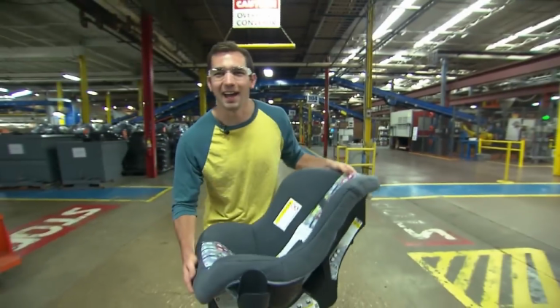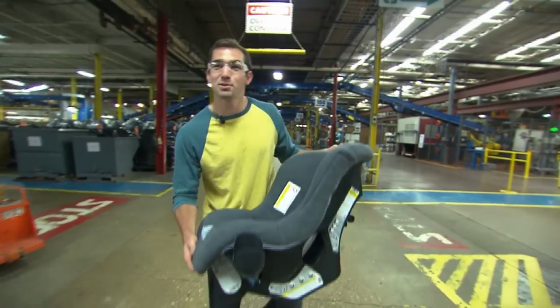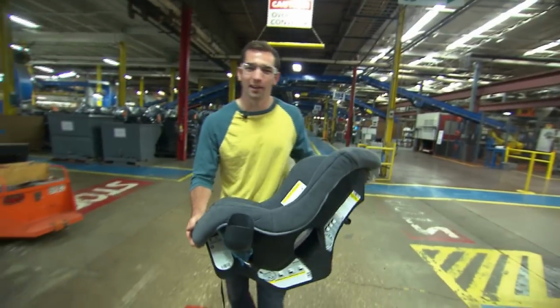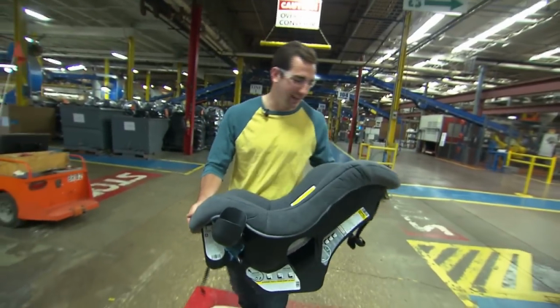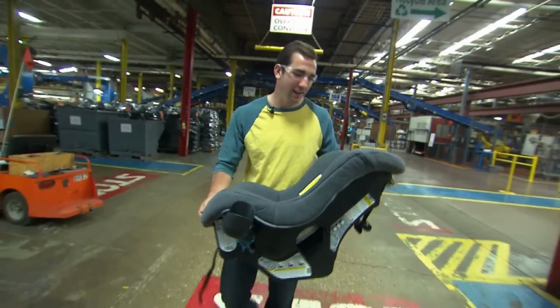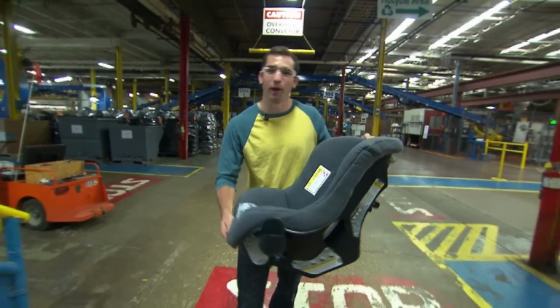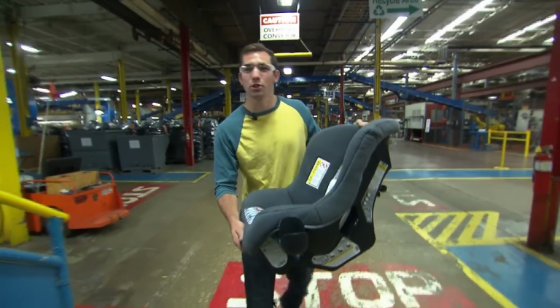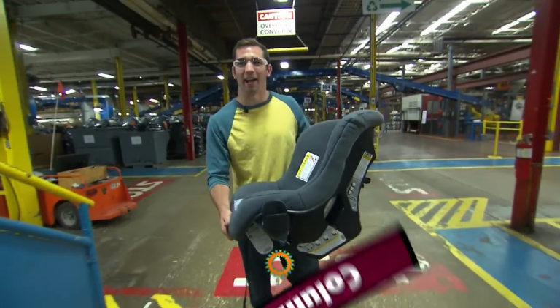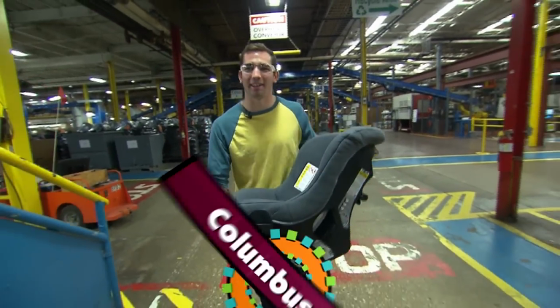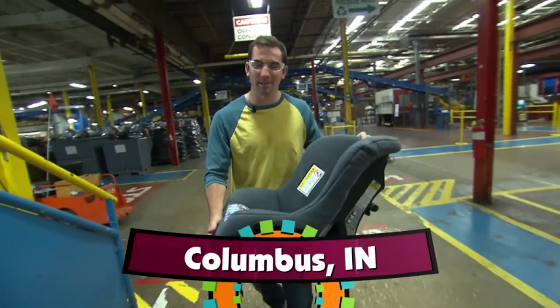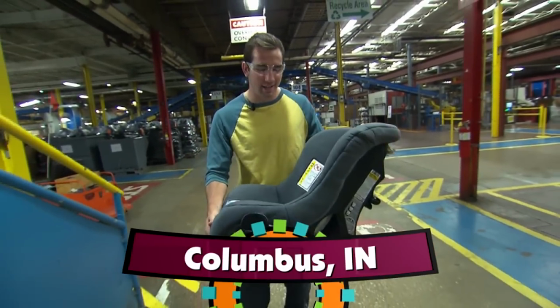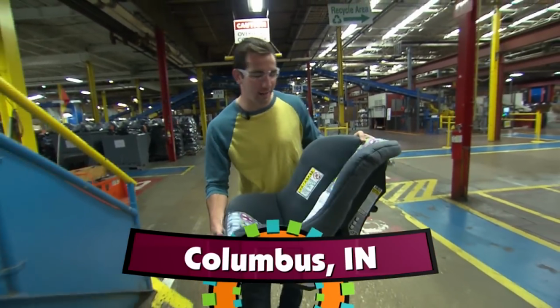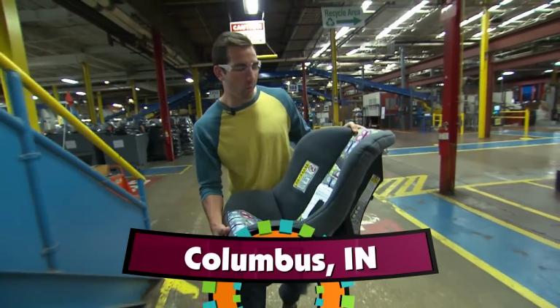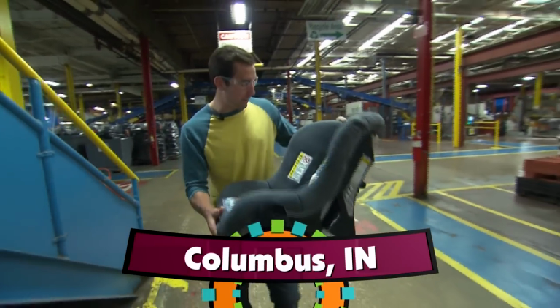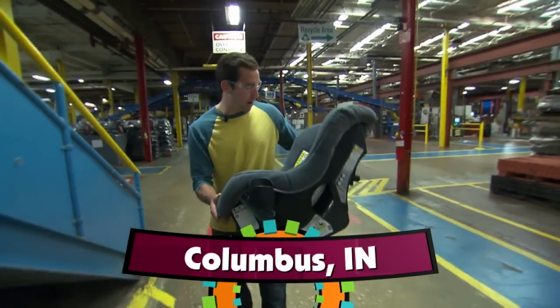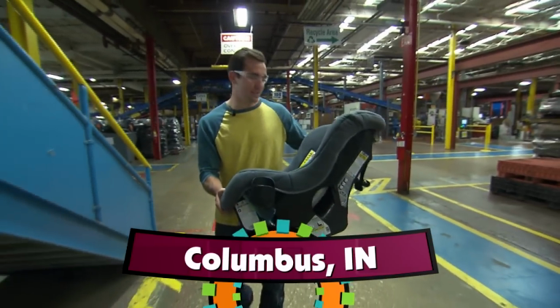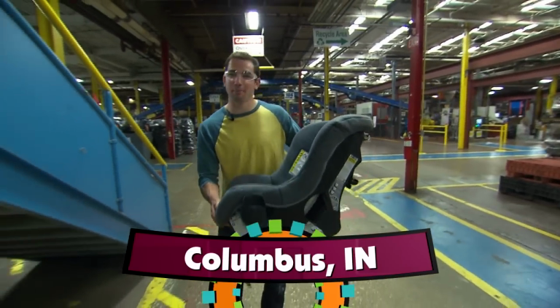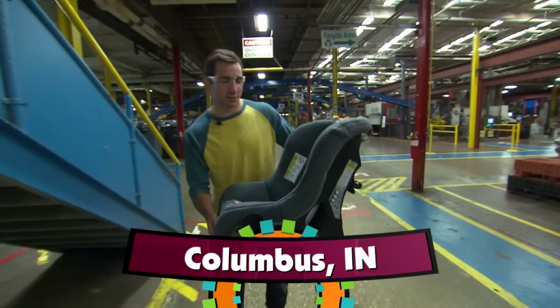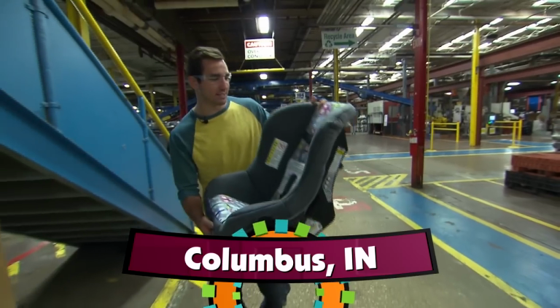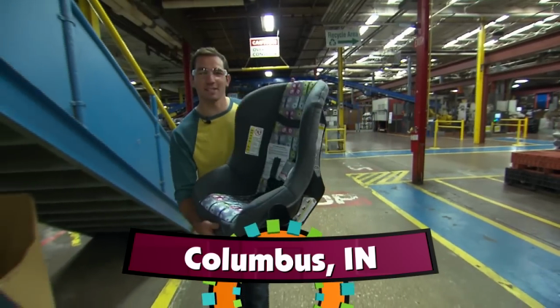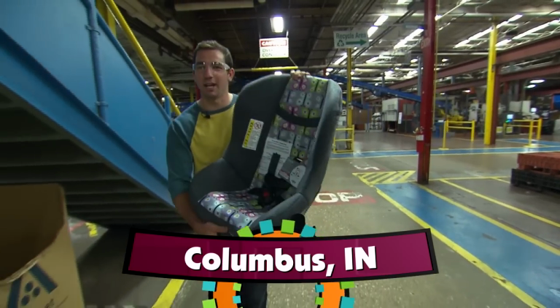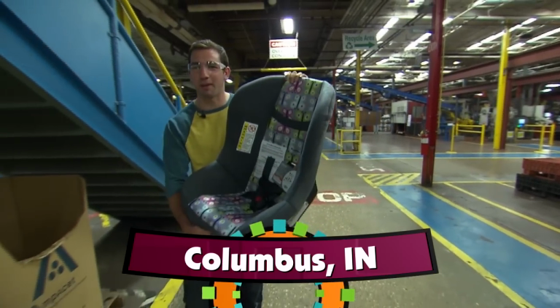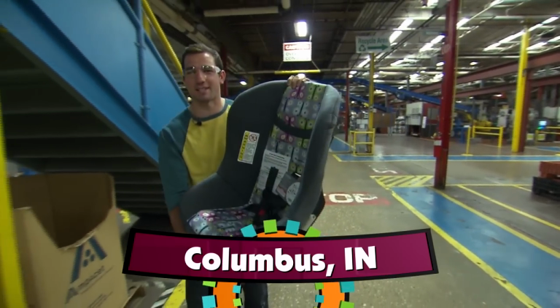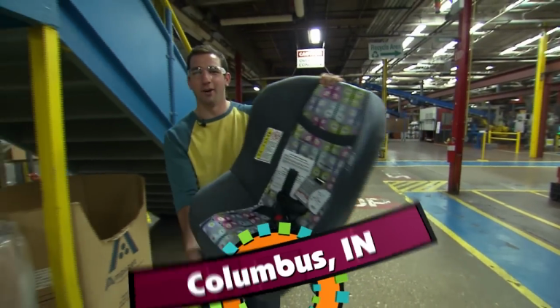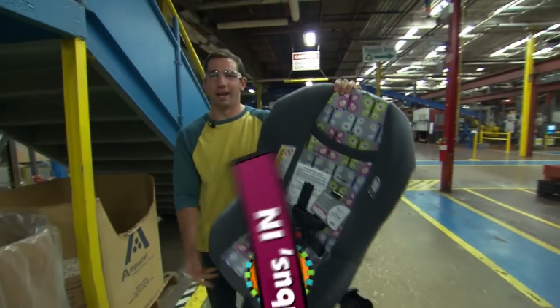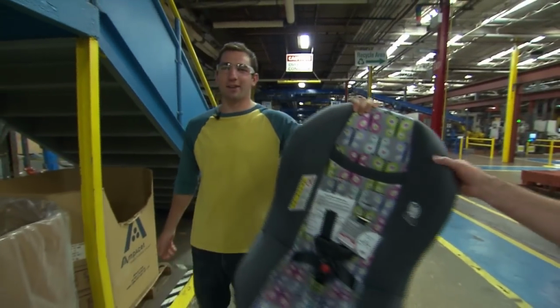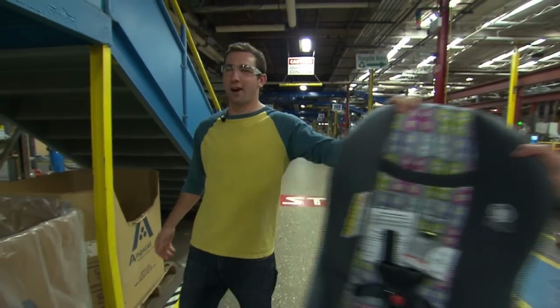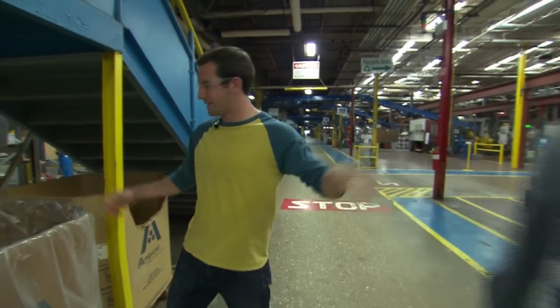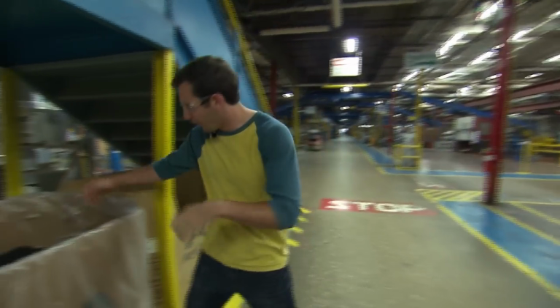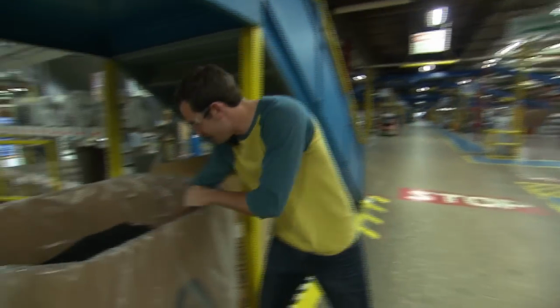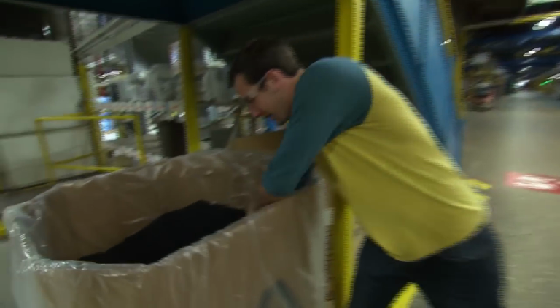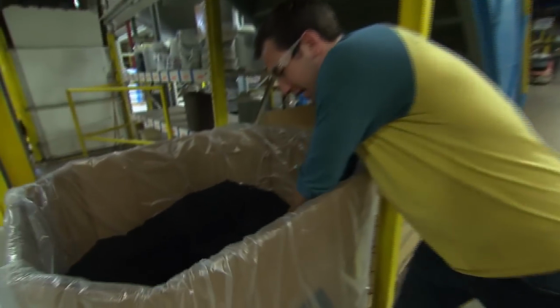Hi, I'm Charlie, here at Dorel Juvenile in Columbus, Indiana, where they make car seats and booster seats, like this one here from Costco. And it all starts with these pellets here.